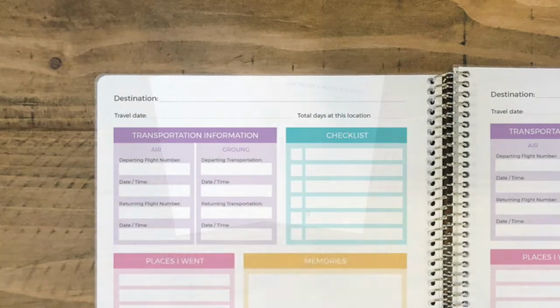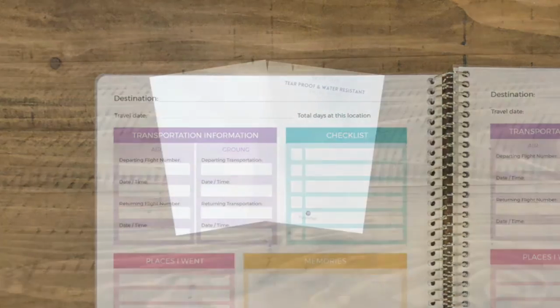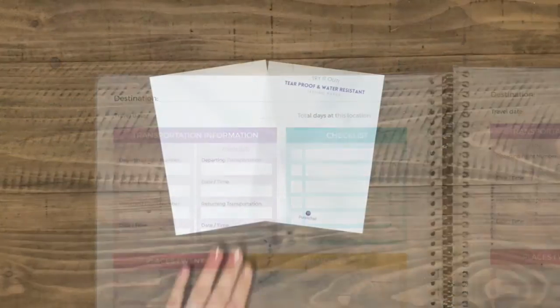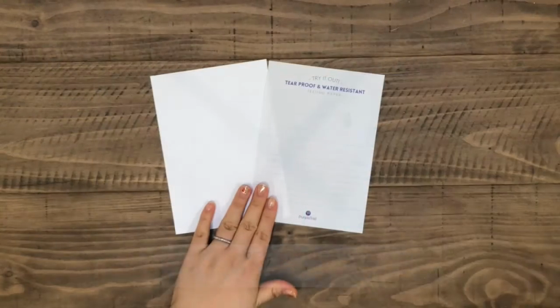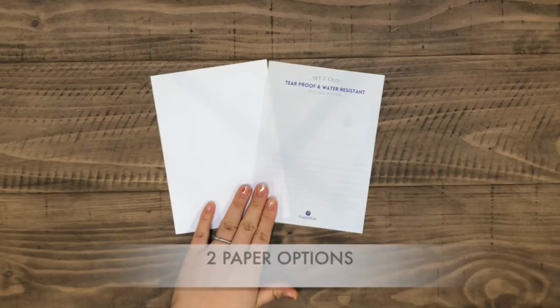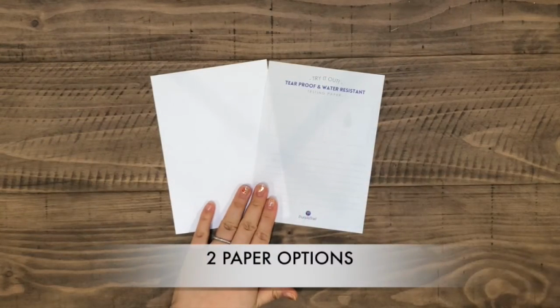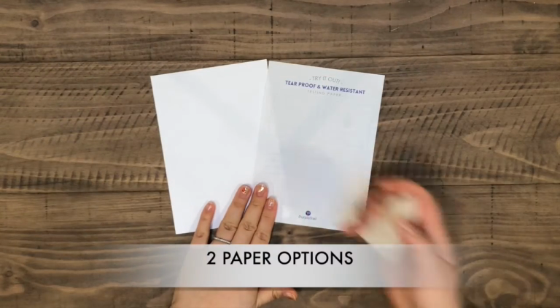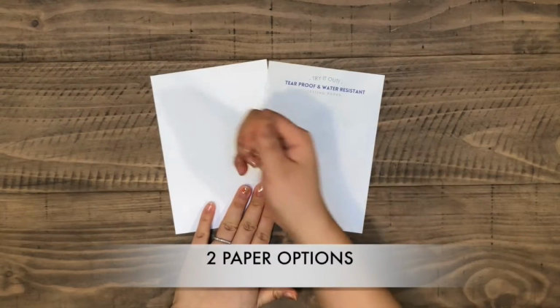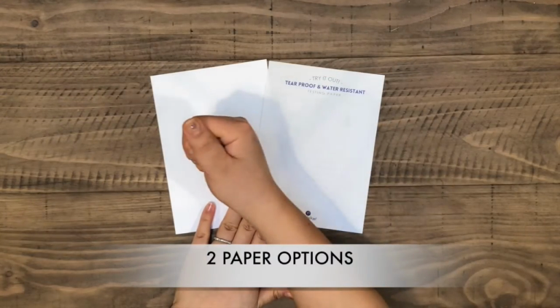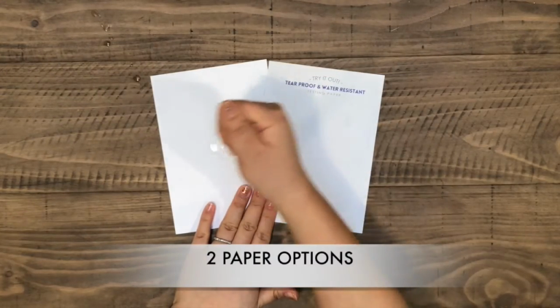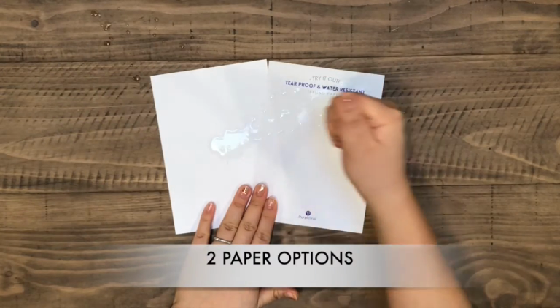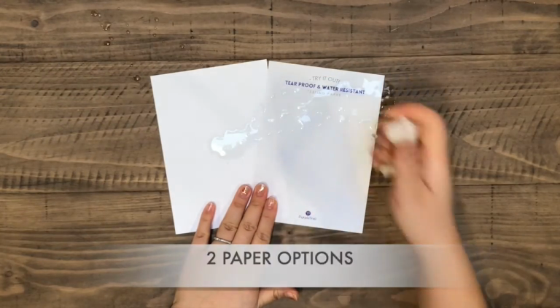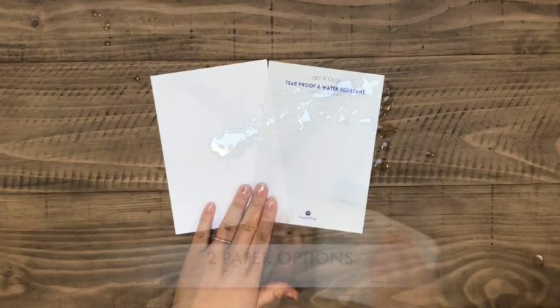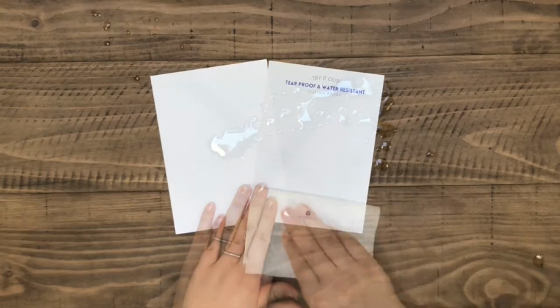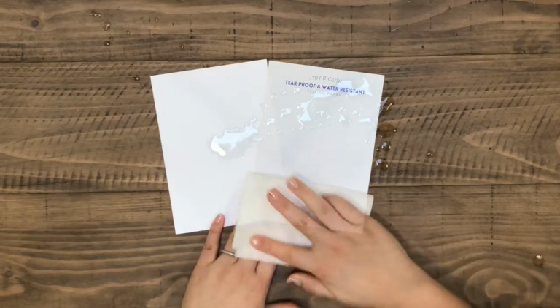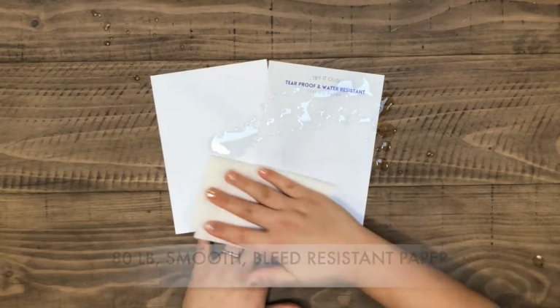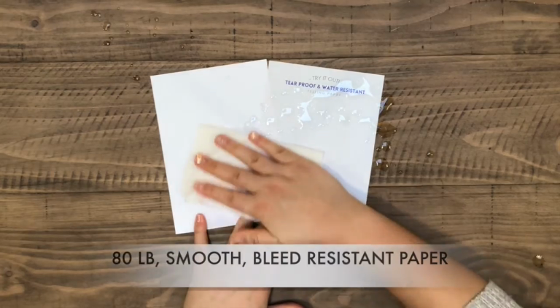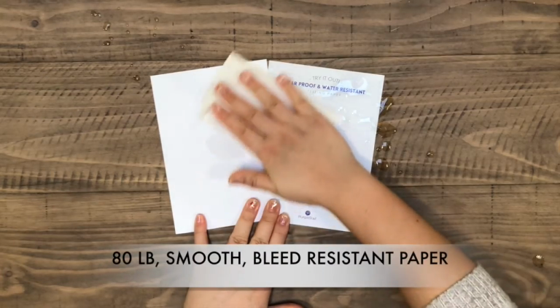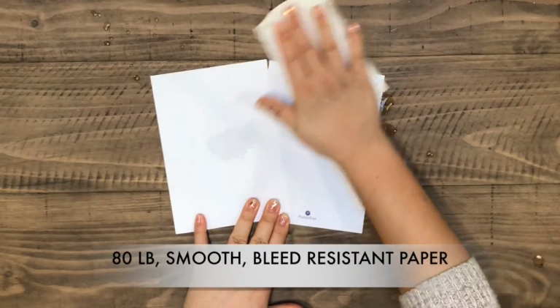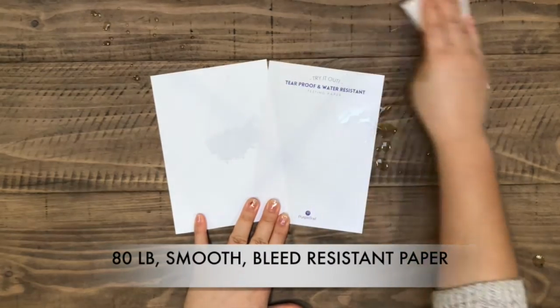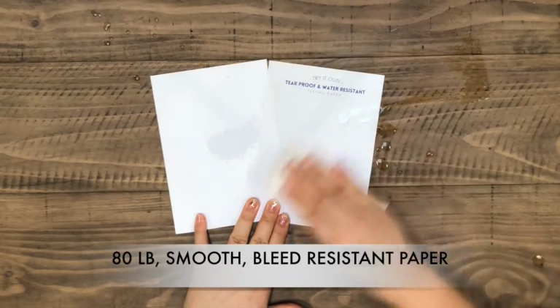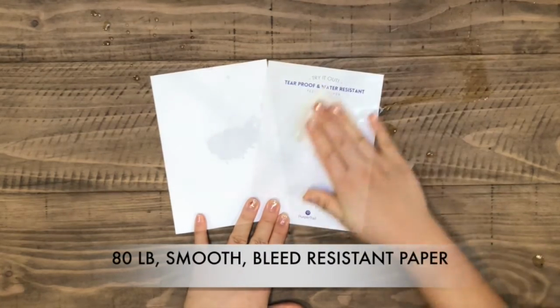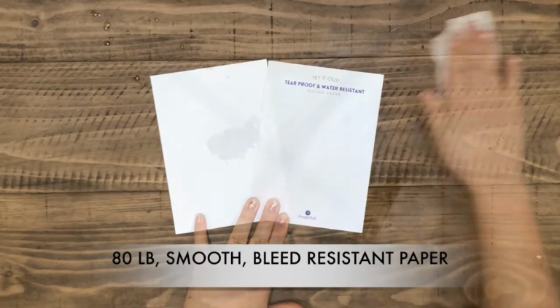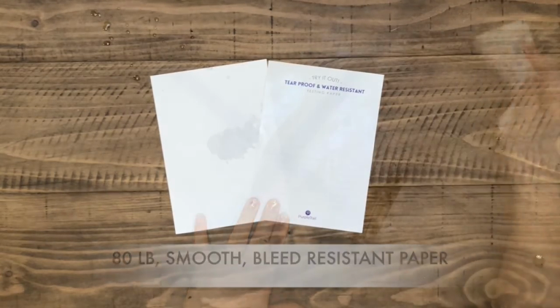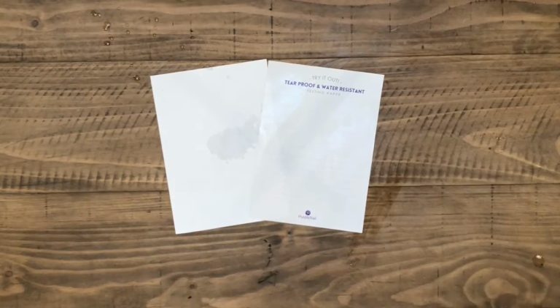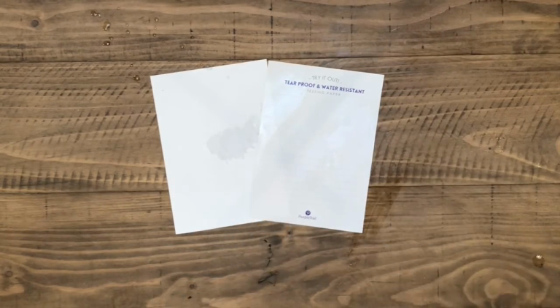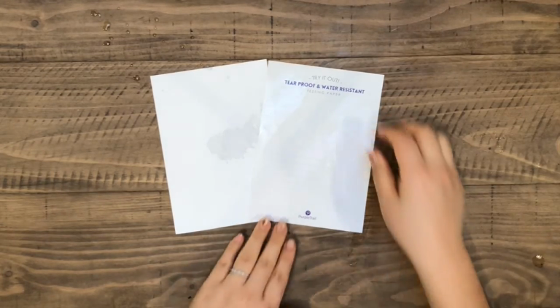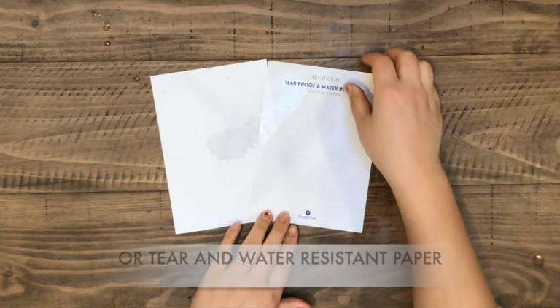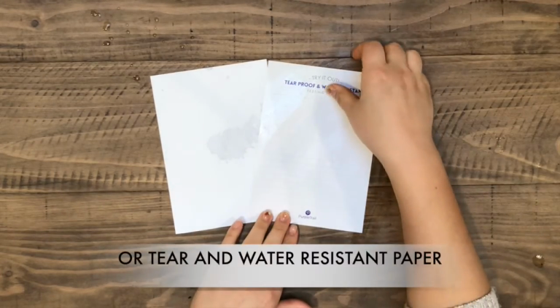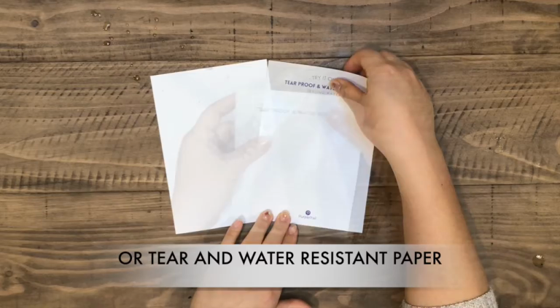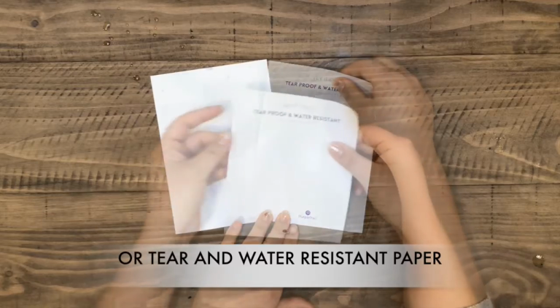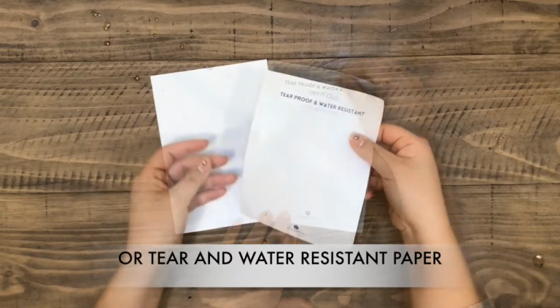PurpleTrail also offers two paper options: our 80 pound smooth bleed-resistant paper, or a special tear and water-resistant paper option.